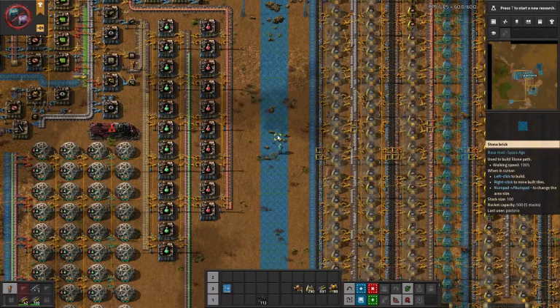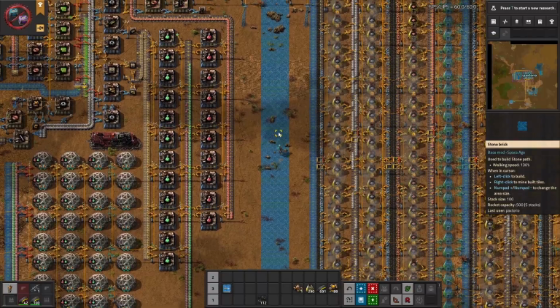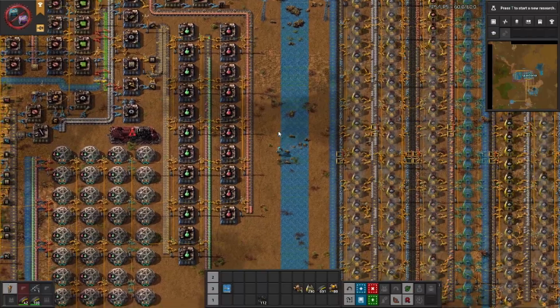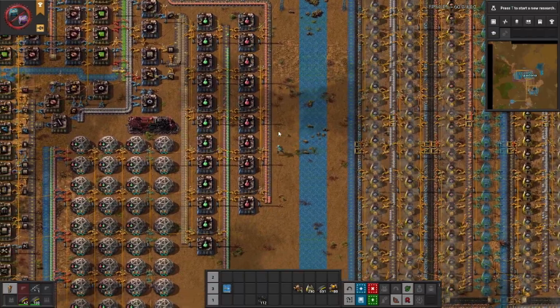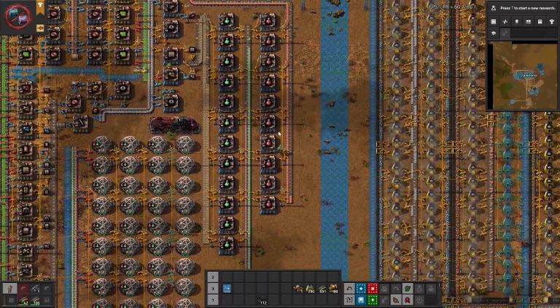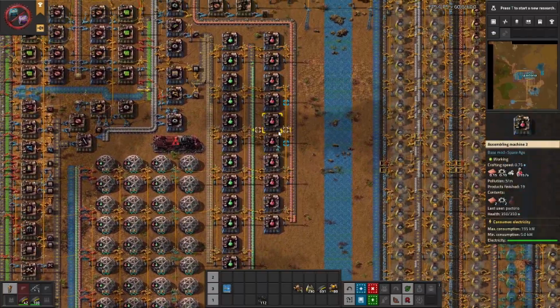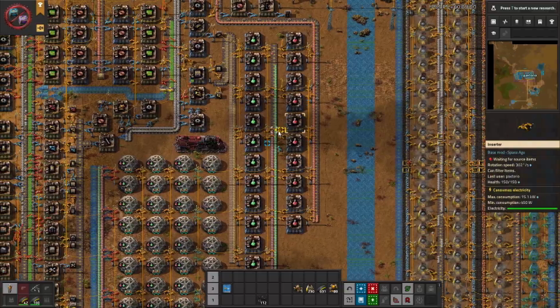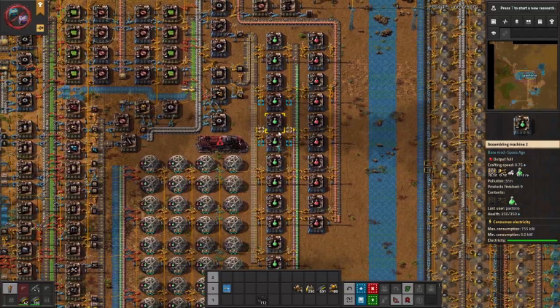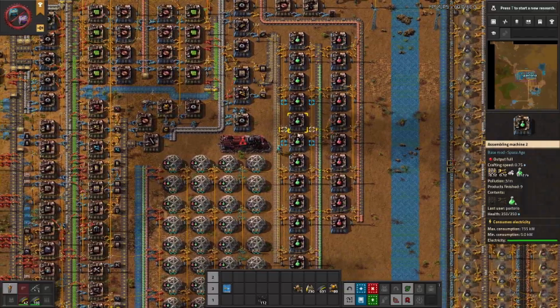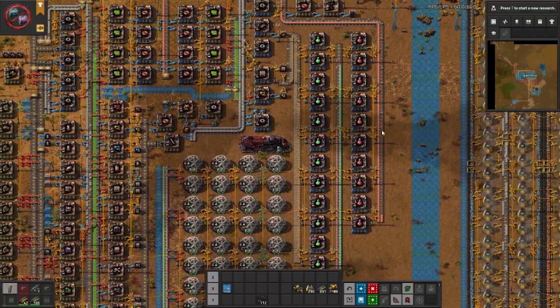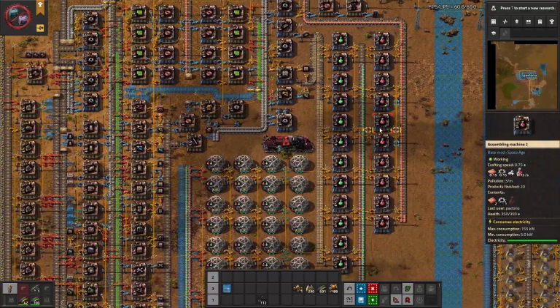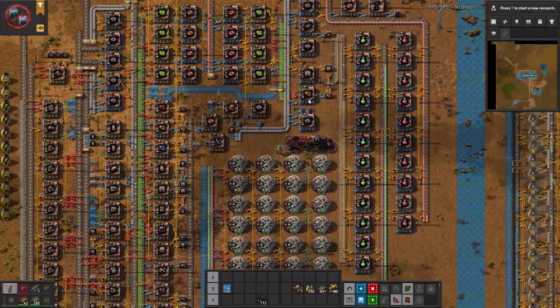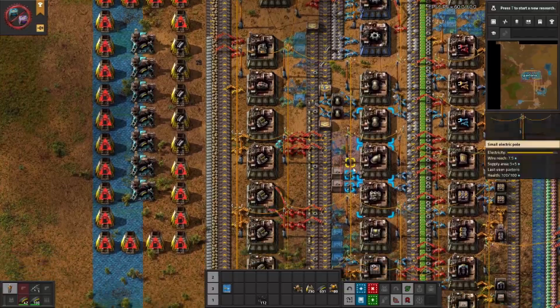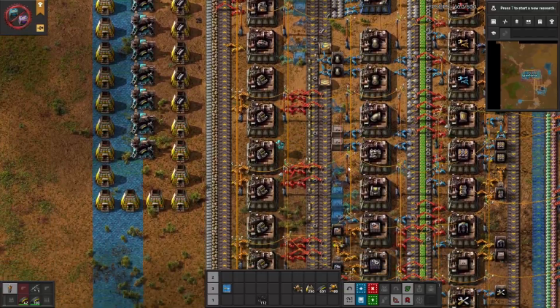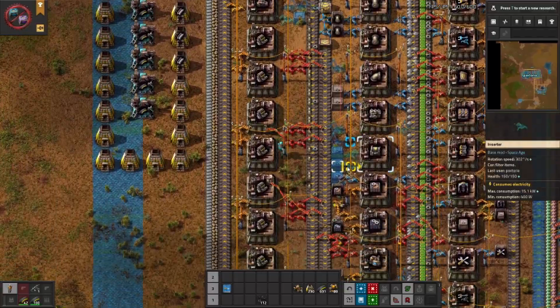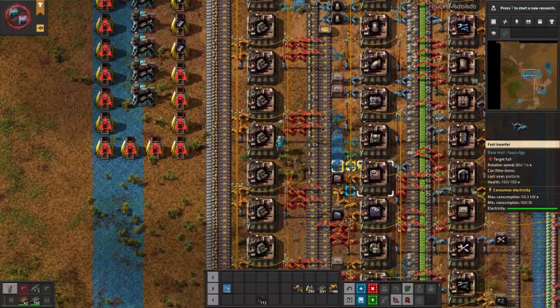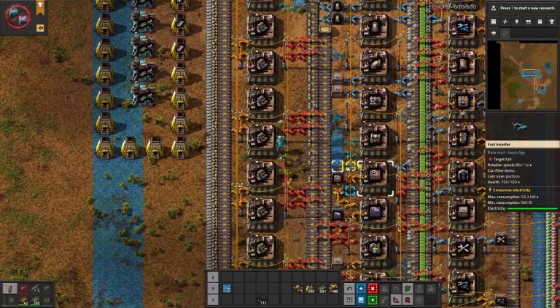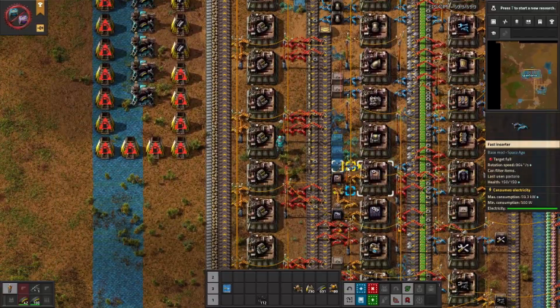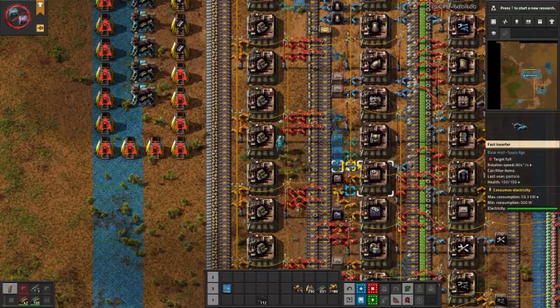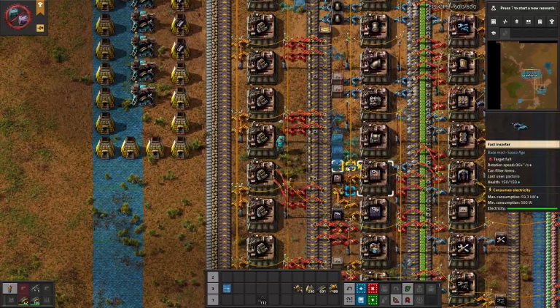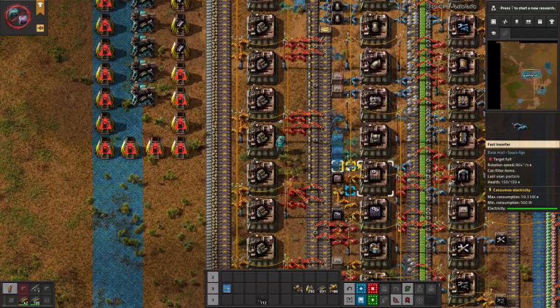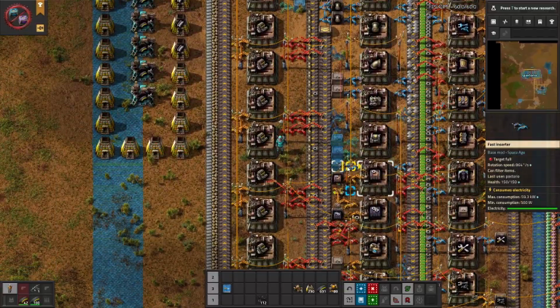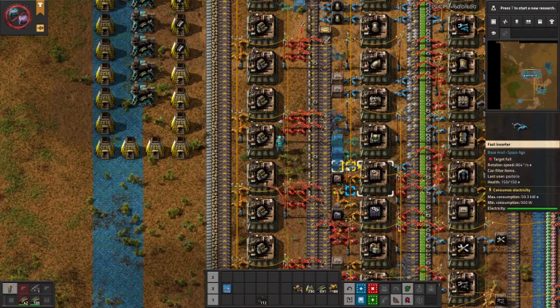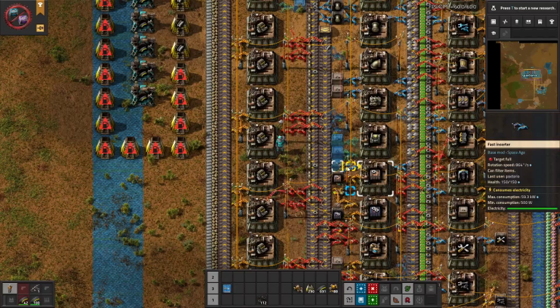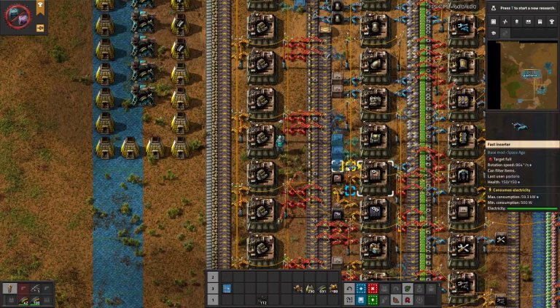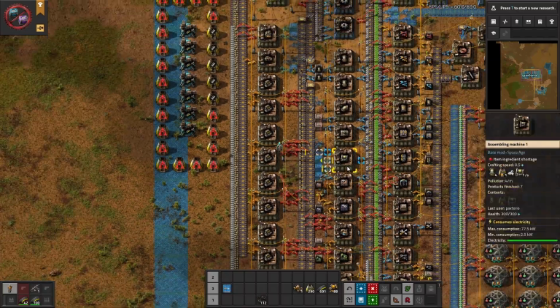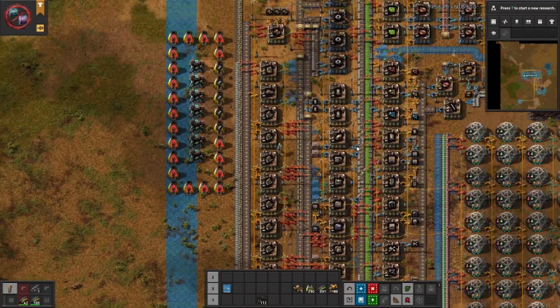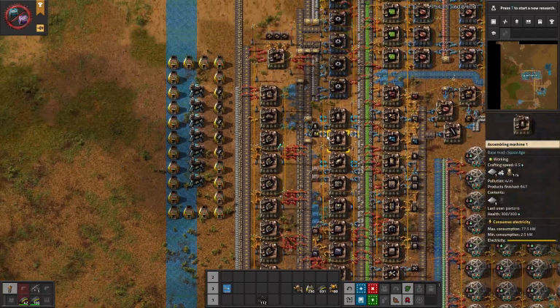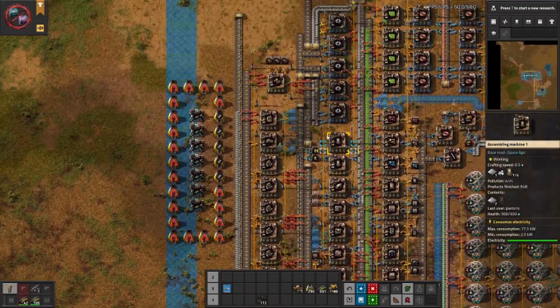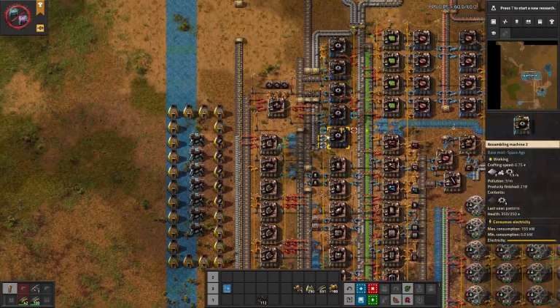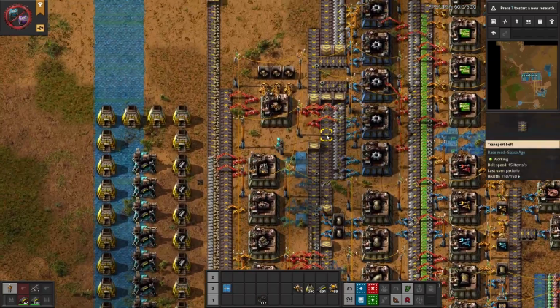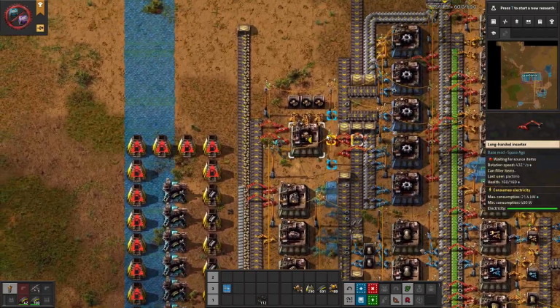You can start building the car bus as soon as you unlock green science. First, build a base that produces lots and lots of engines so that you can build lots and lots of cars.